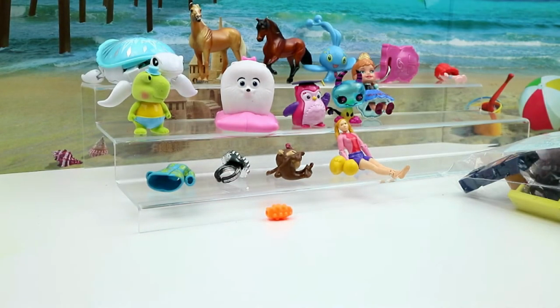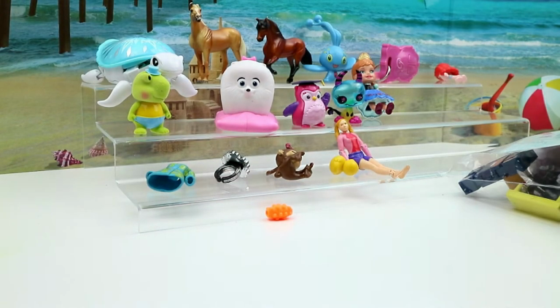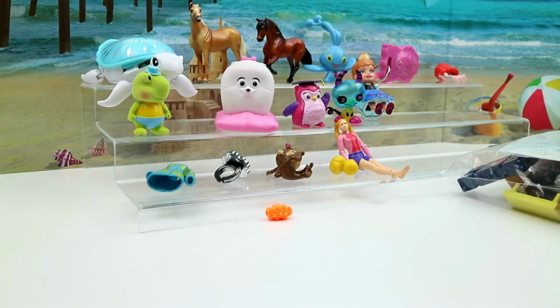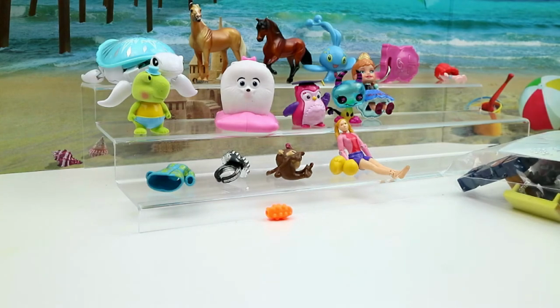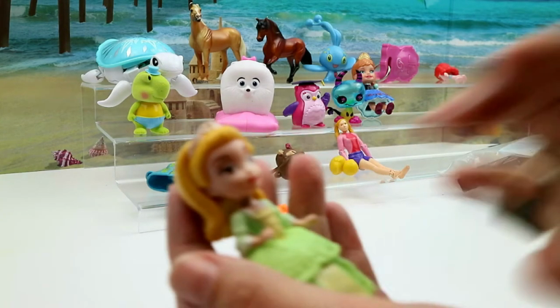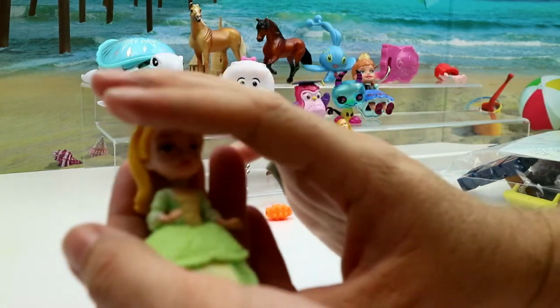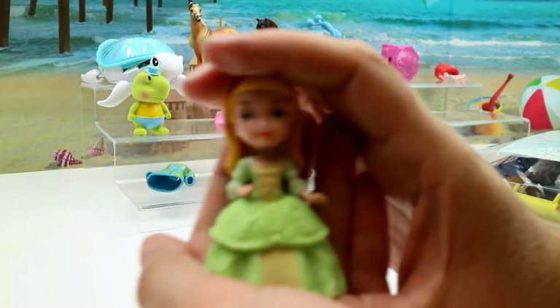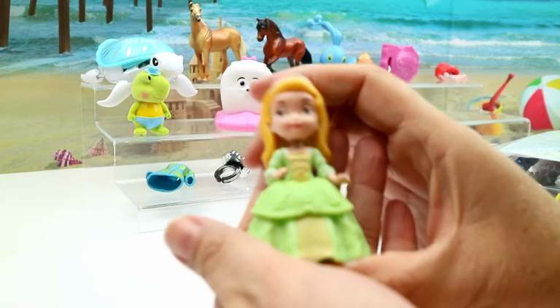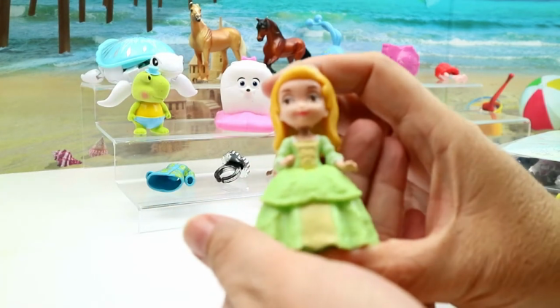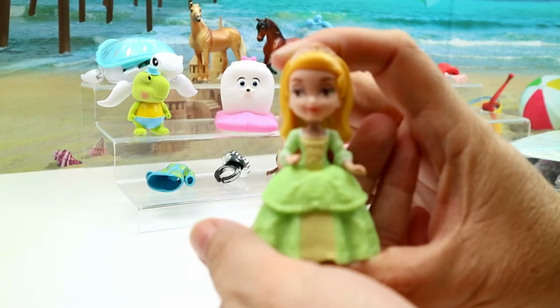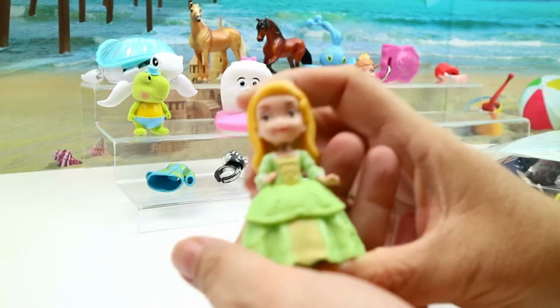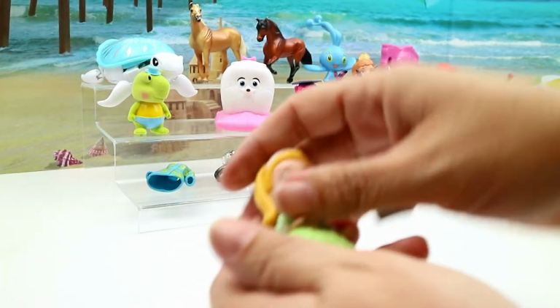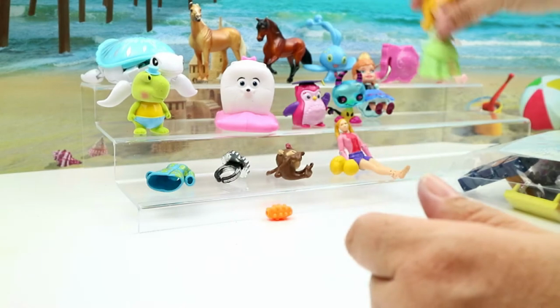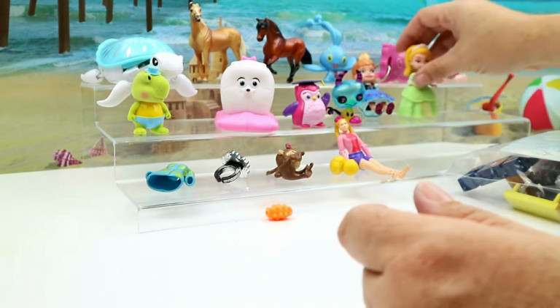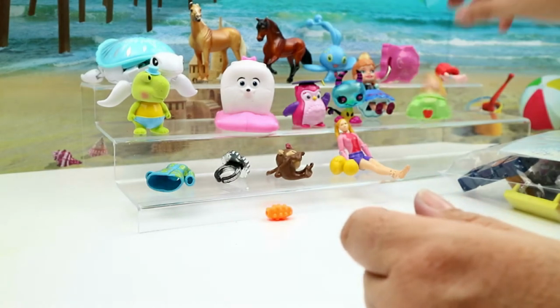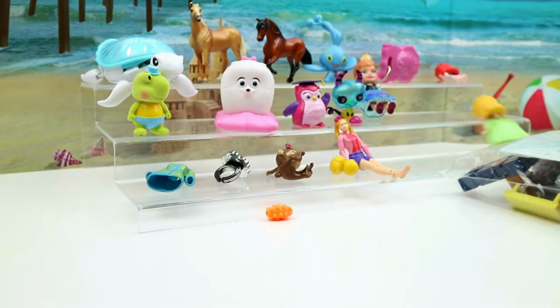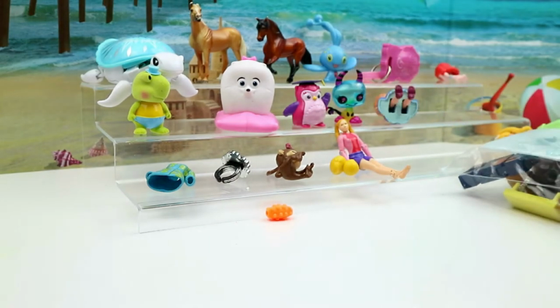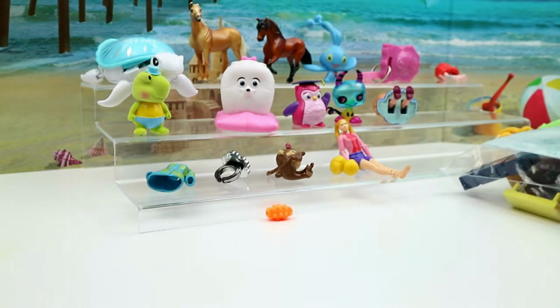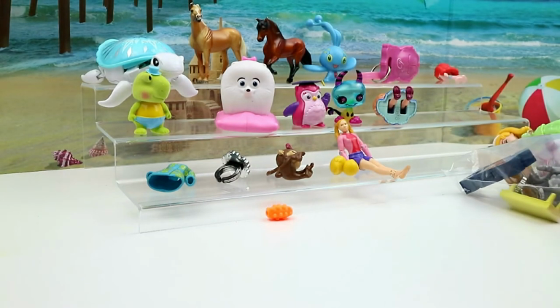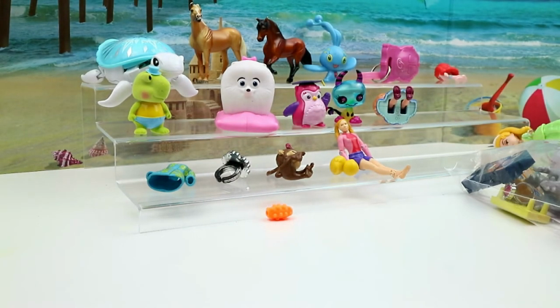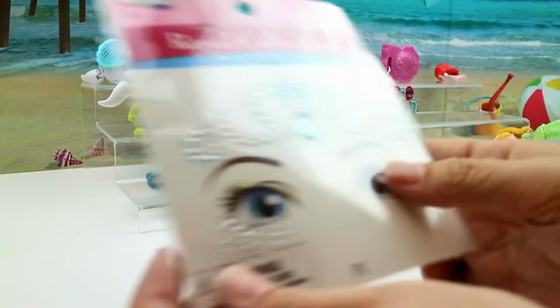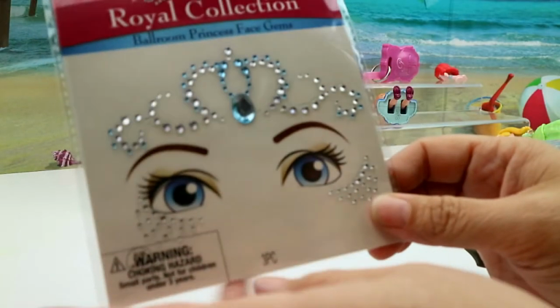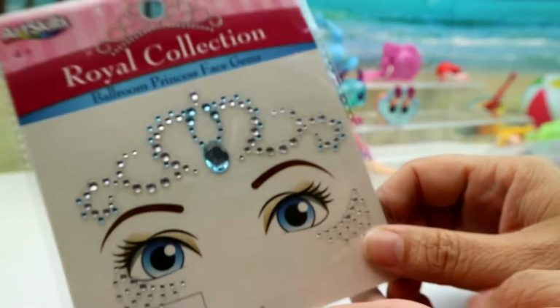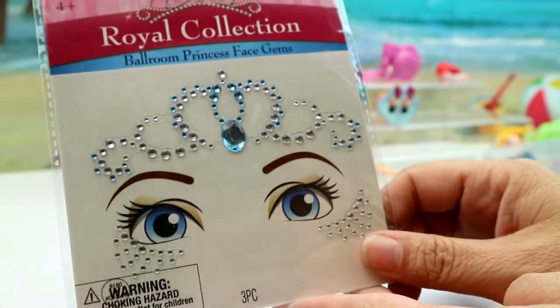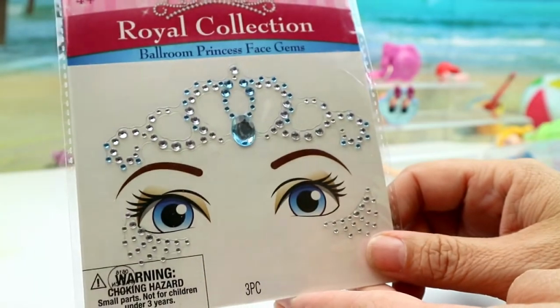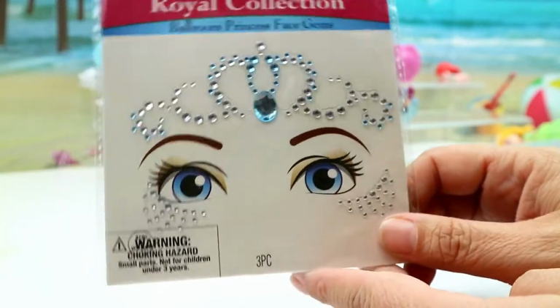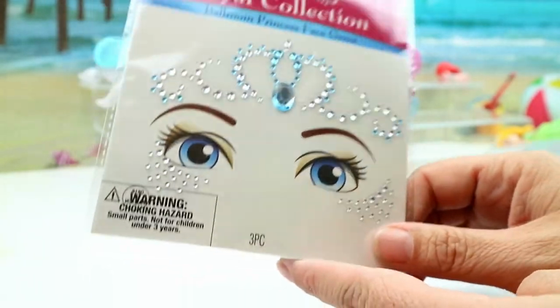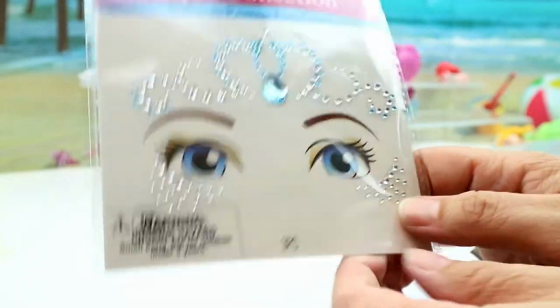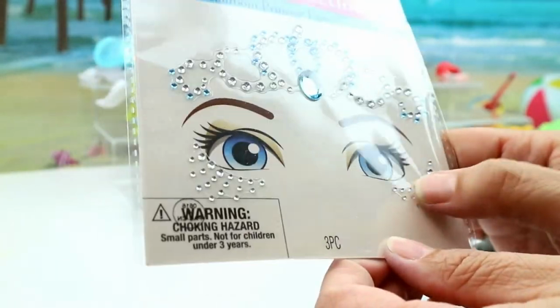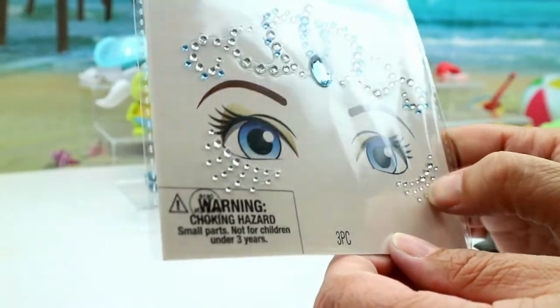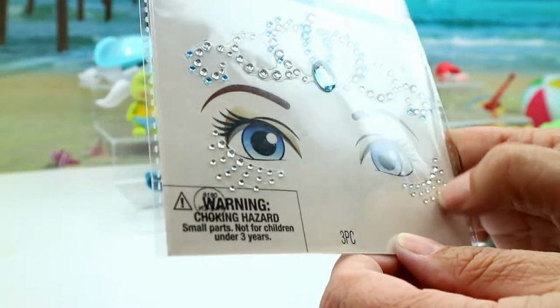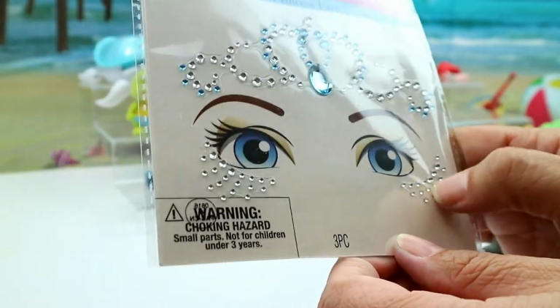Then we have a Sophia the First — I believe this is her sister. We also have a royal collection — this is a ballroom princess with face gems. Super cool!